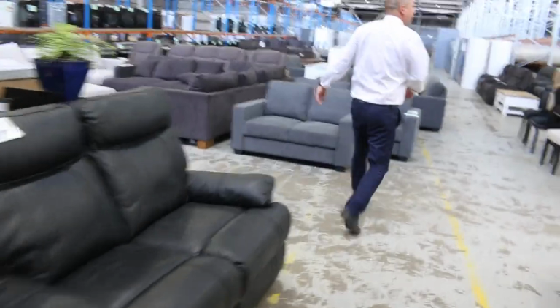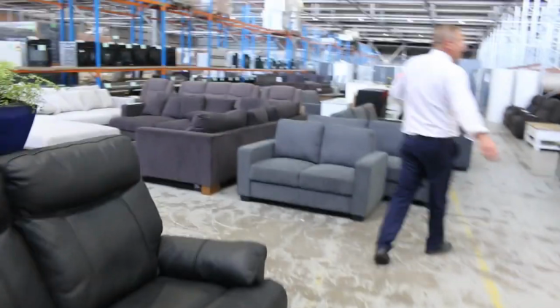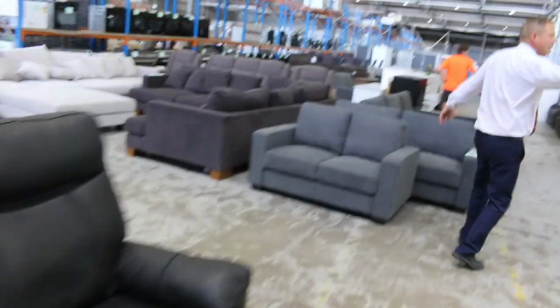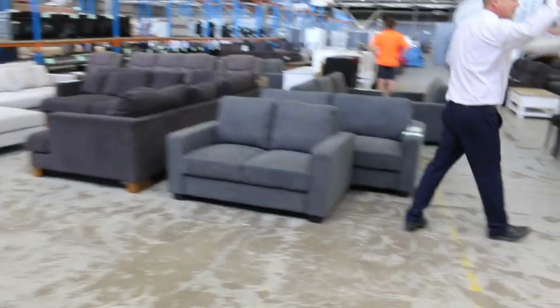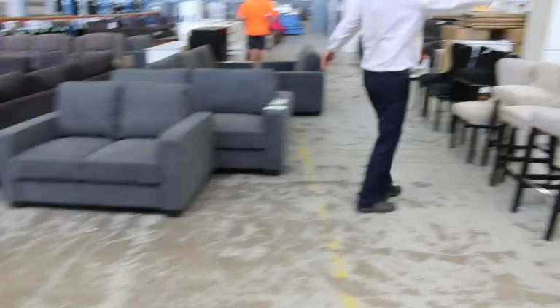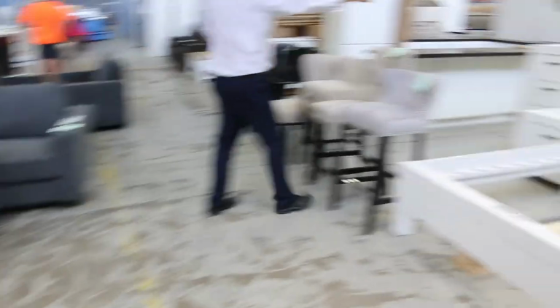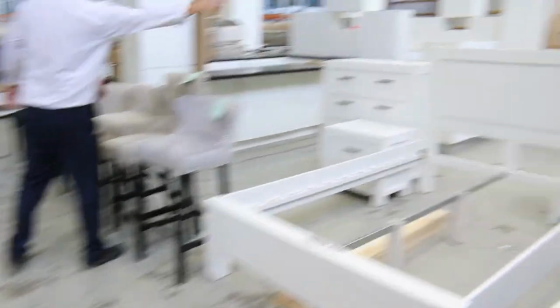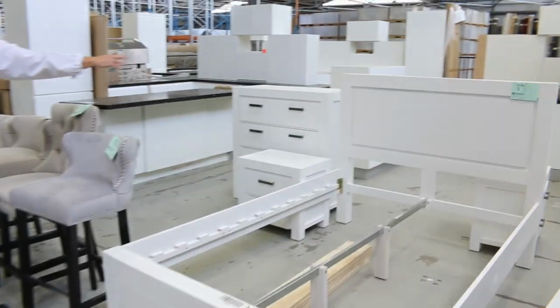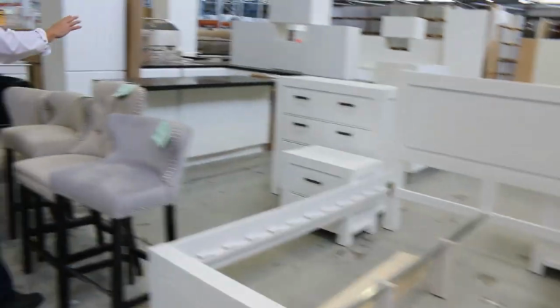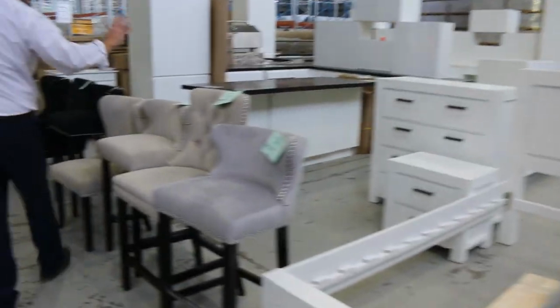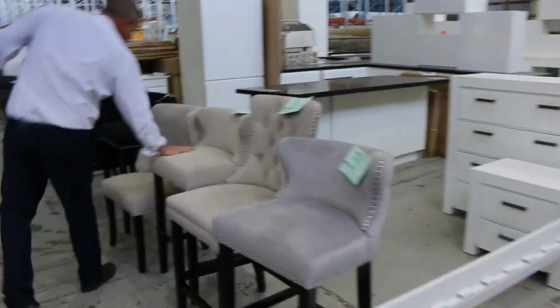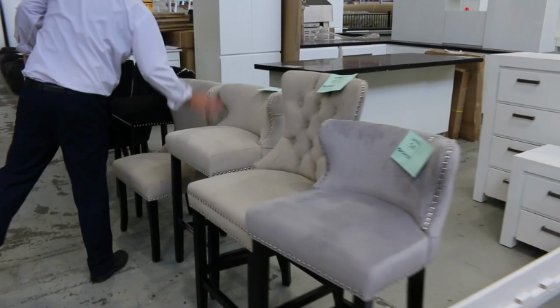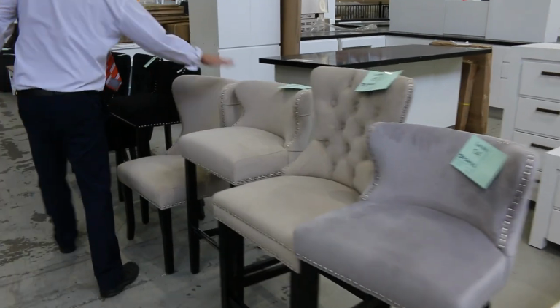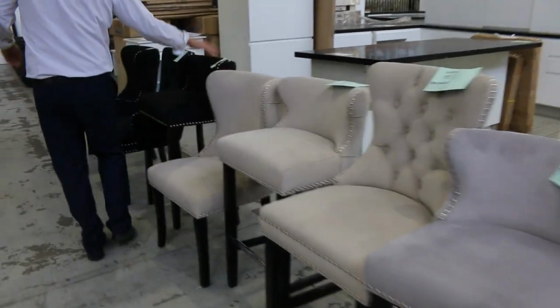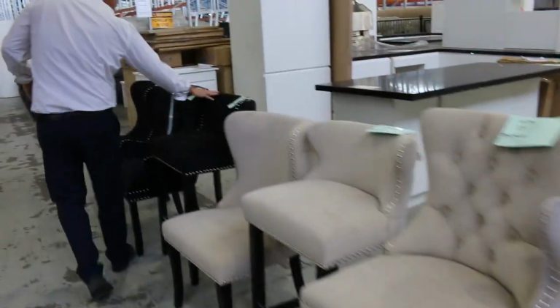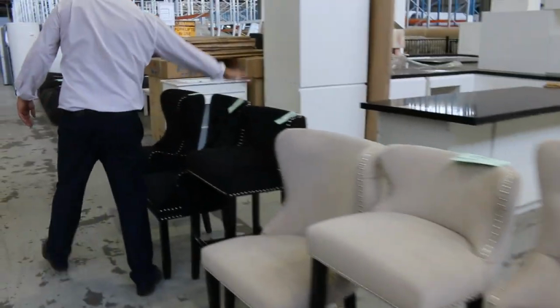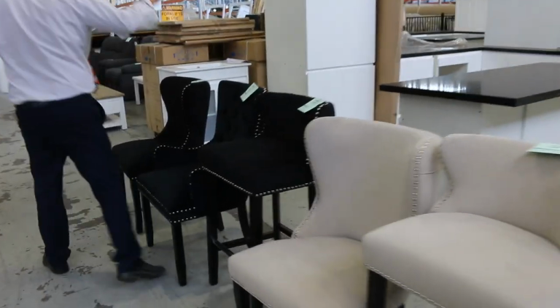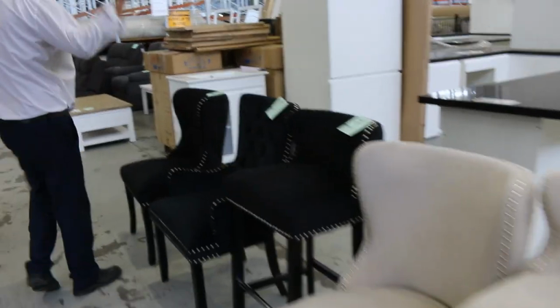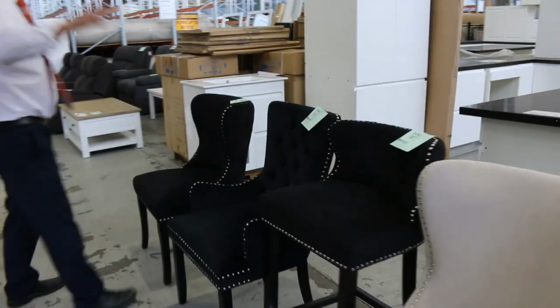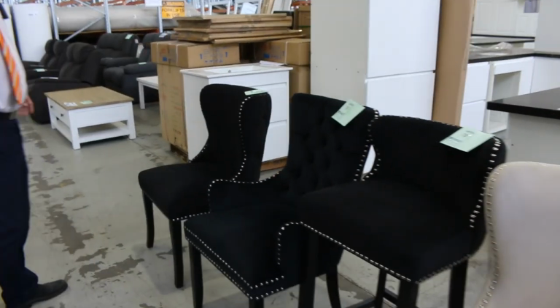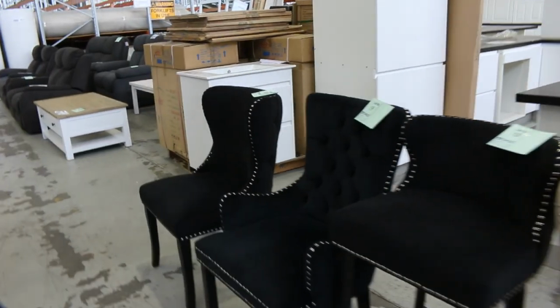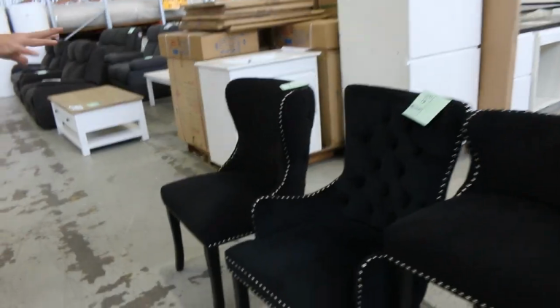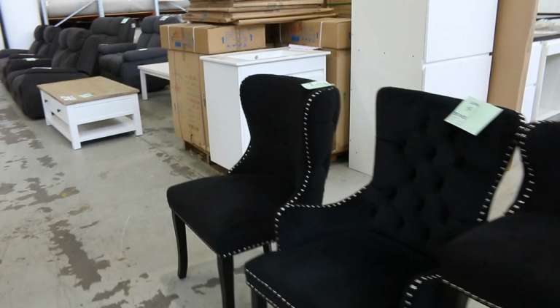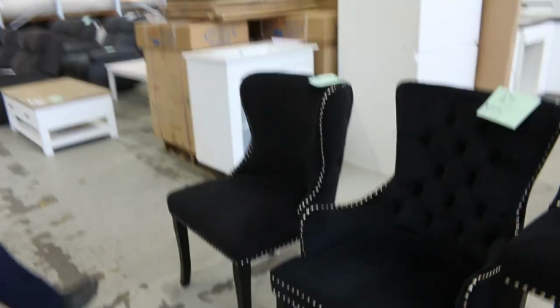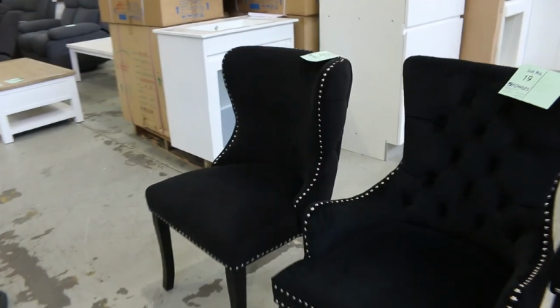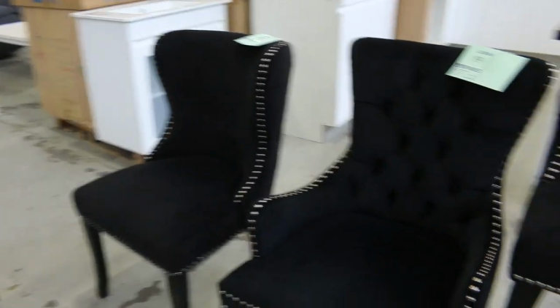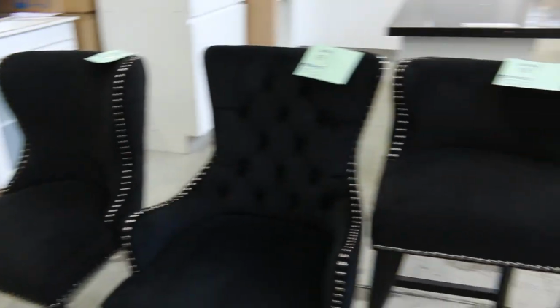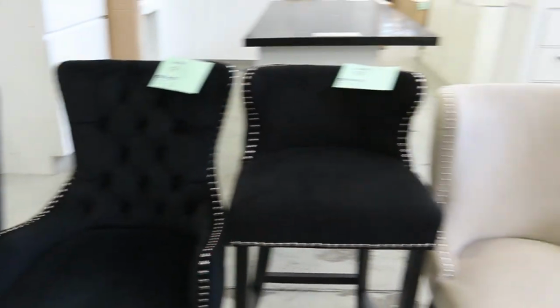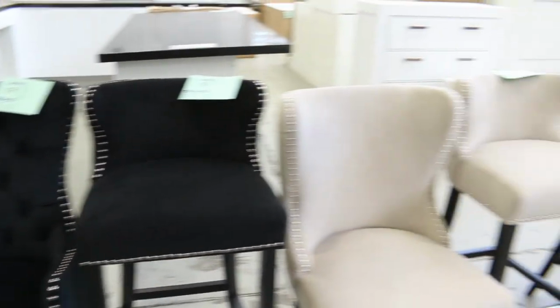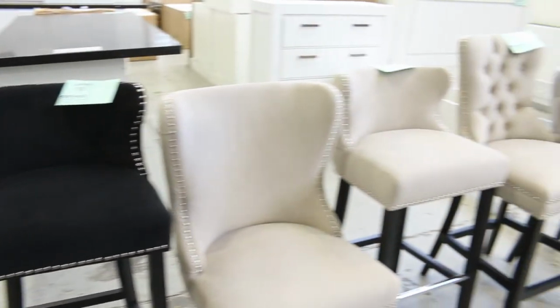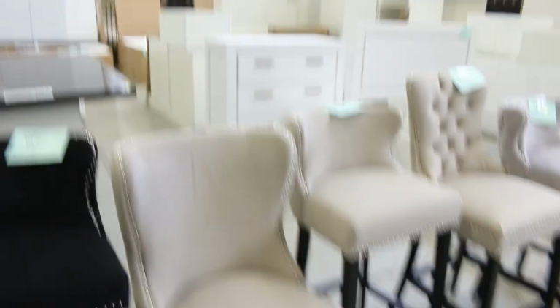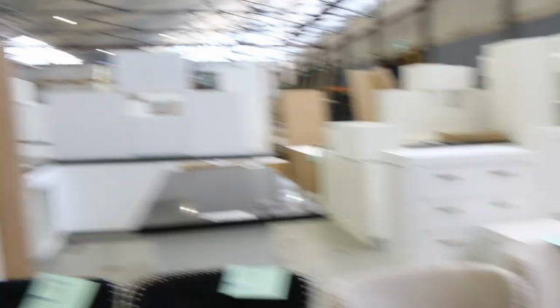We've dashed down the back. We've got some nice bedroom furniture here — nice little bedroom suite. Lots more of this velour-studded furniture in, including dining chairs and also some bar stools. Really nice-looking gear.